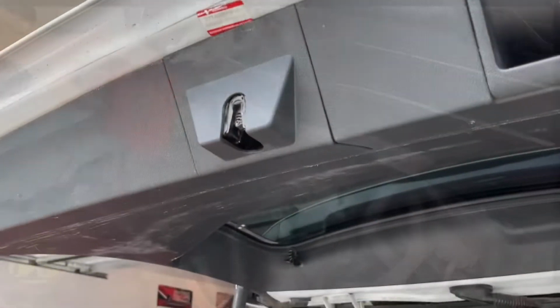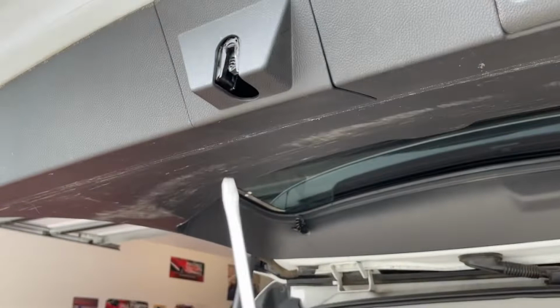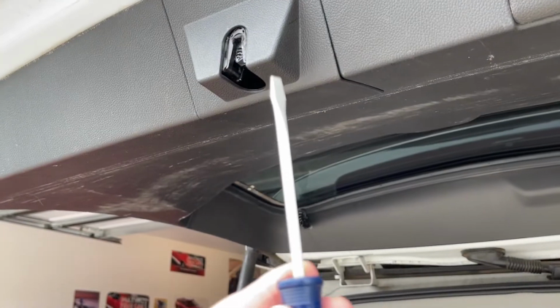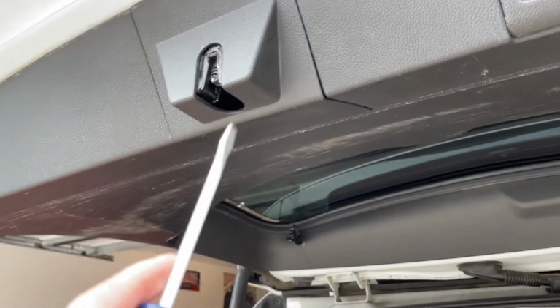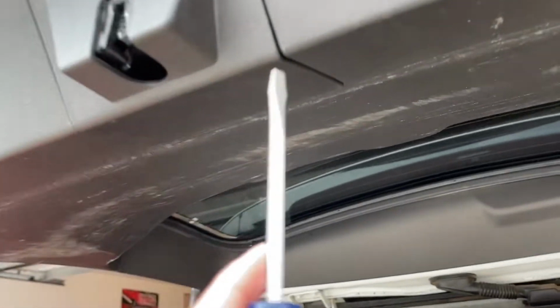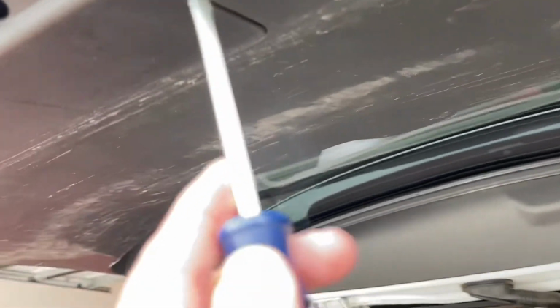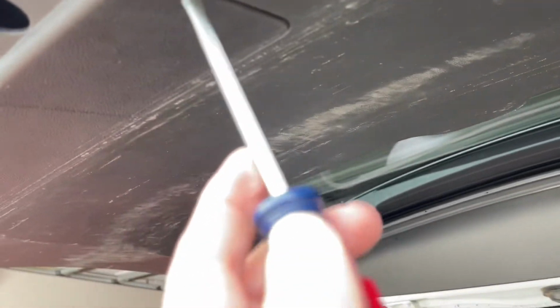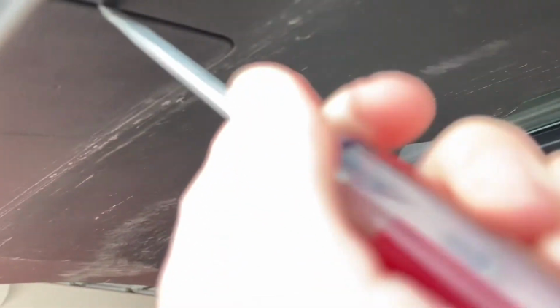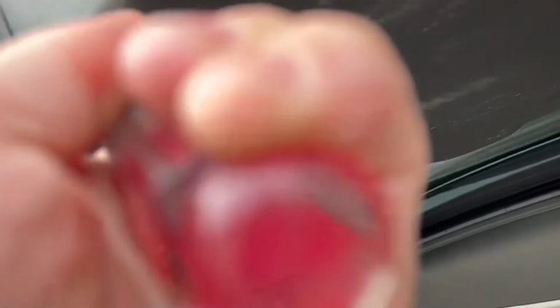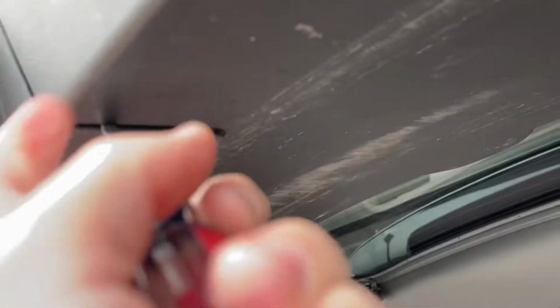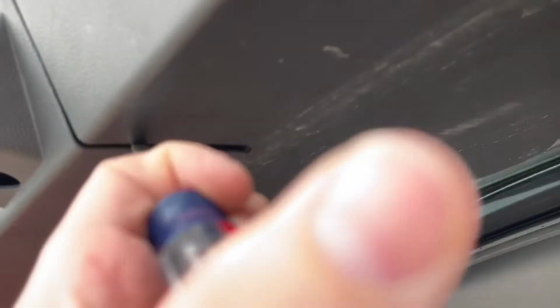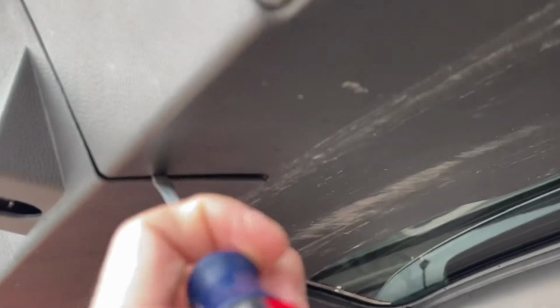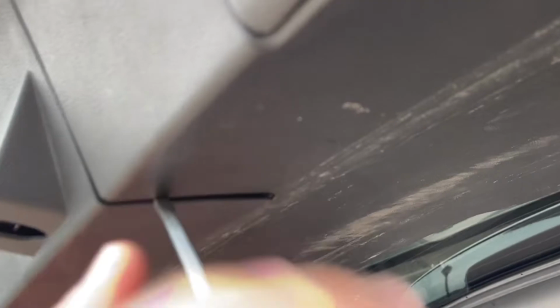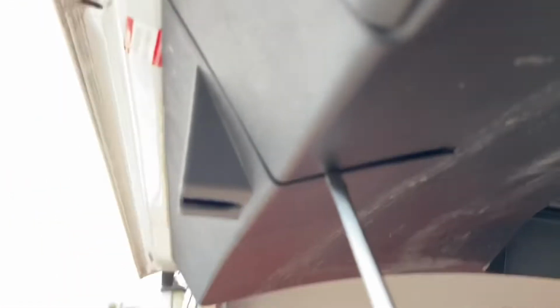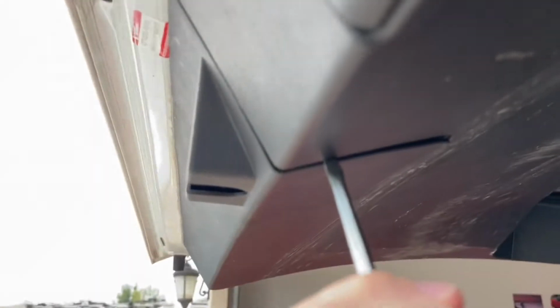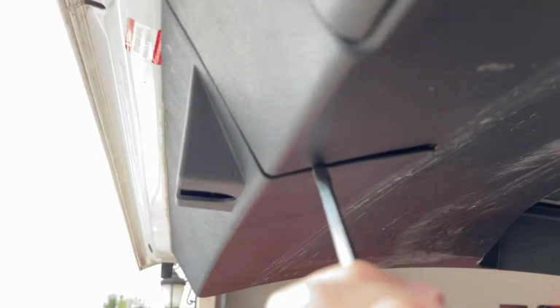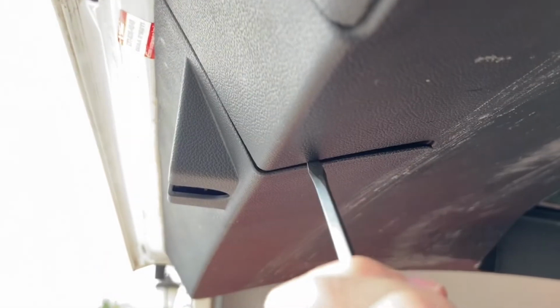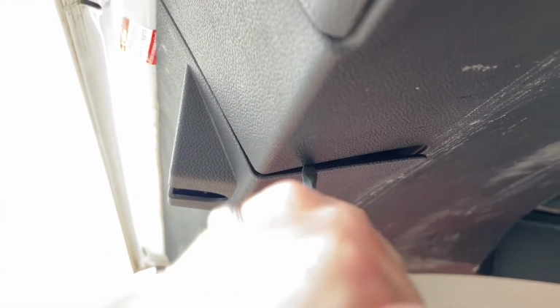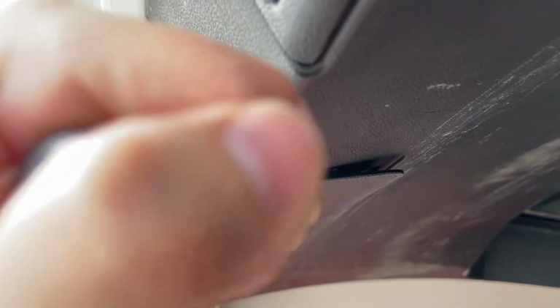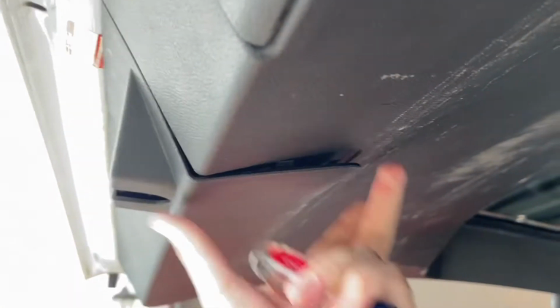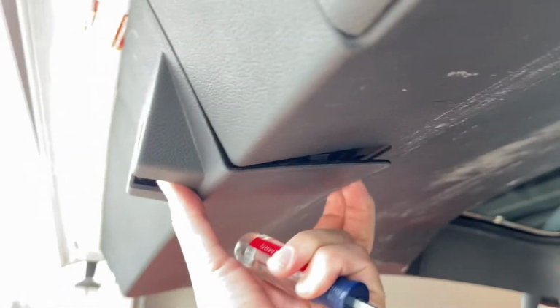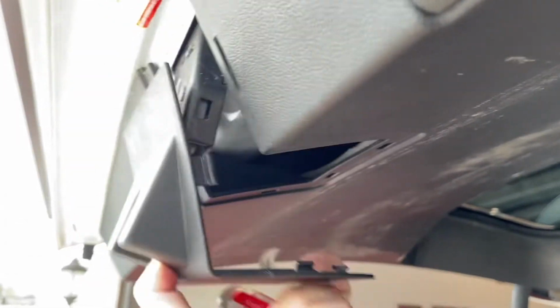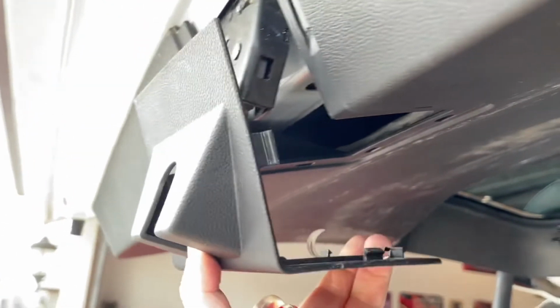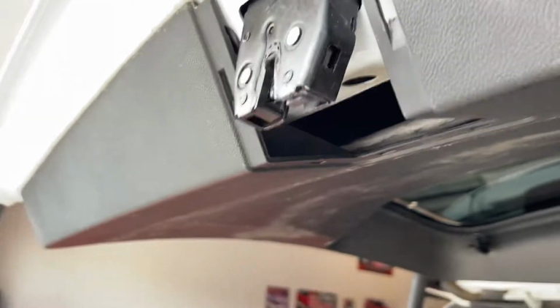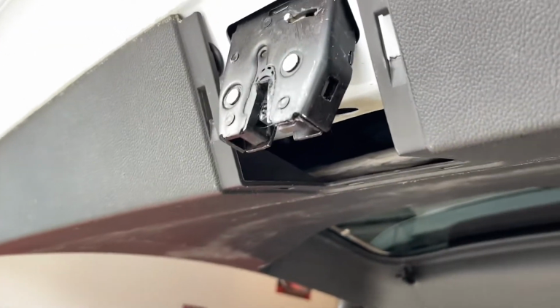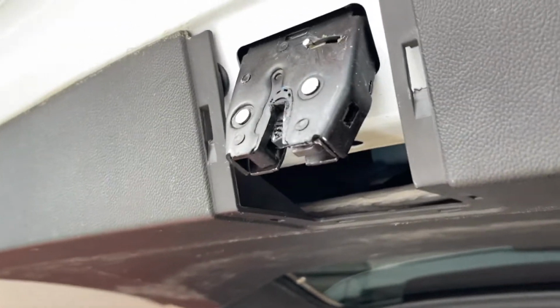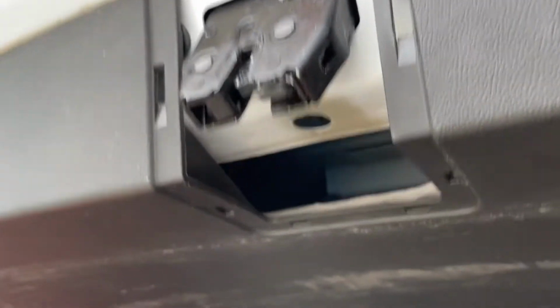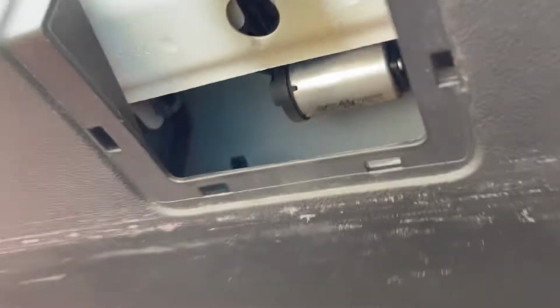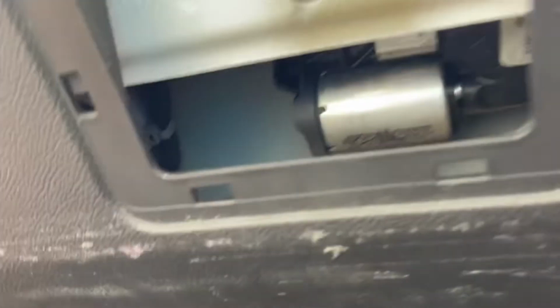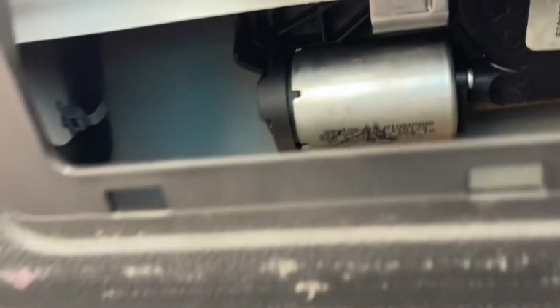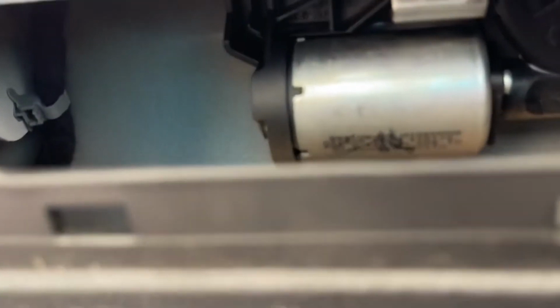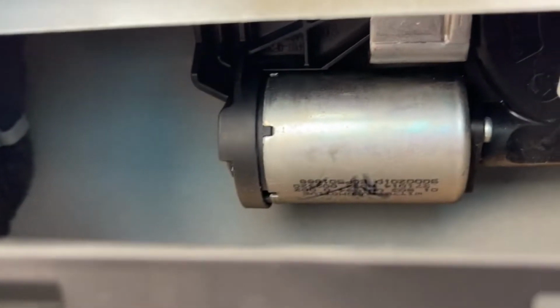Now back at the liftgate, we're going to take our screwdriver and just put it in here and pop it down. Once you get it down enough that you can get your fingers behind it, you can reach in, grab it, and it pops right off. This exposes the latch area, and you can see the motor up in there.